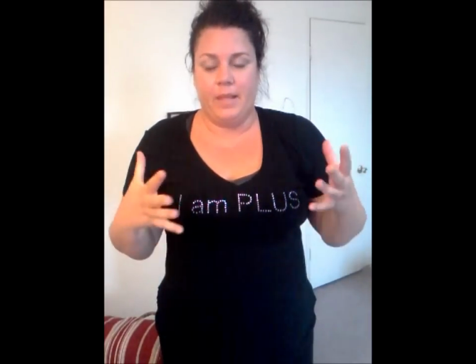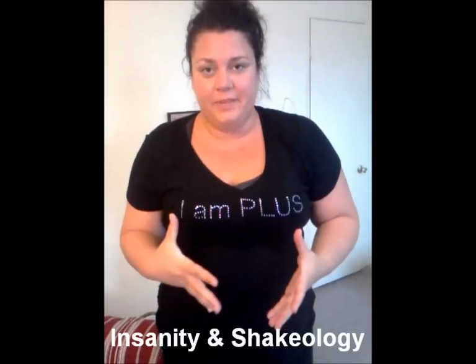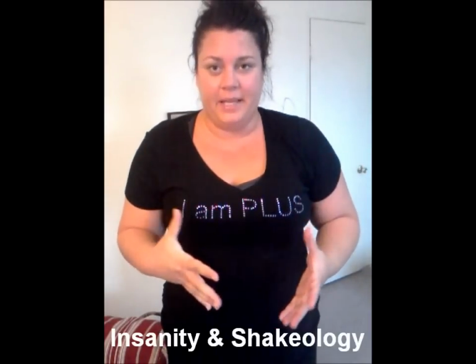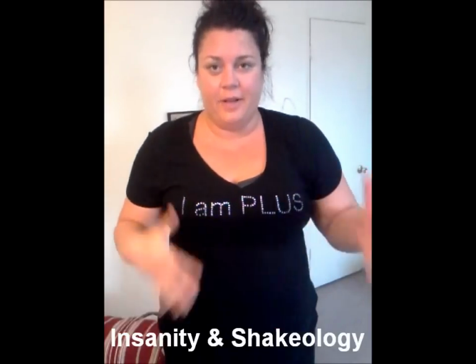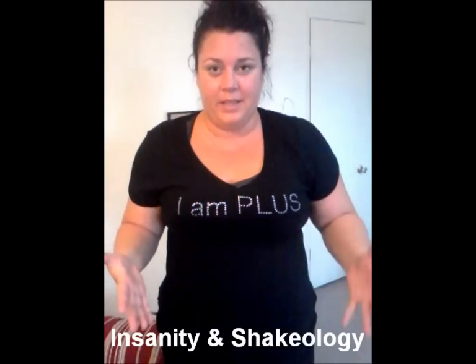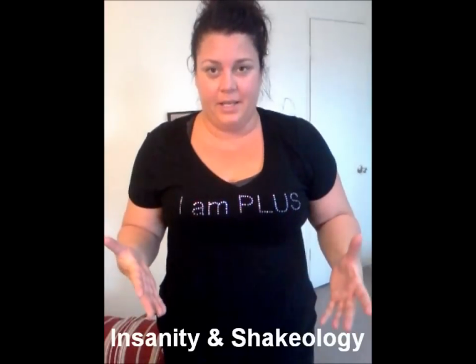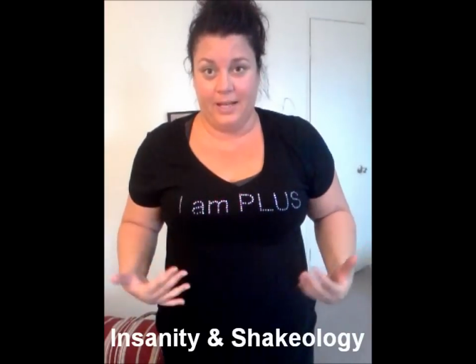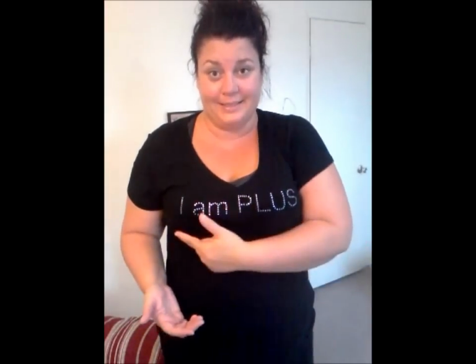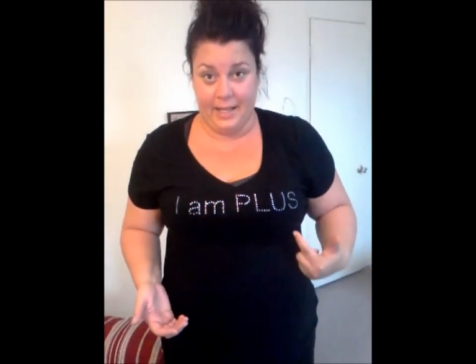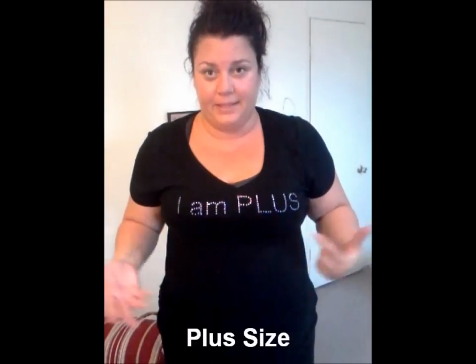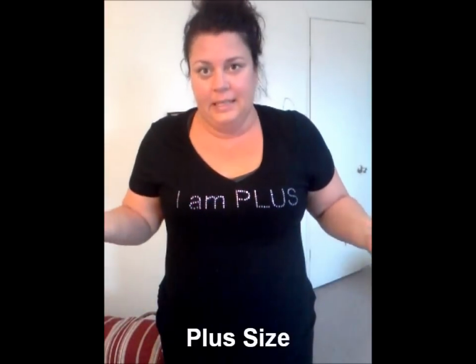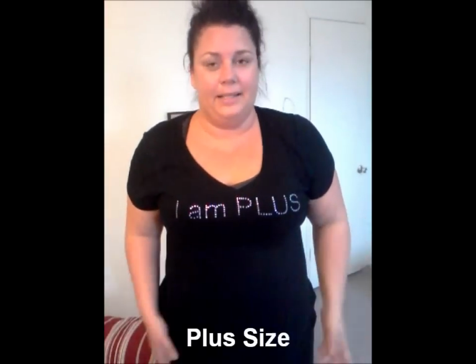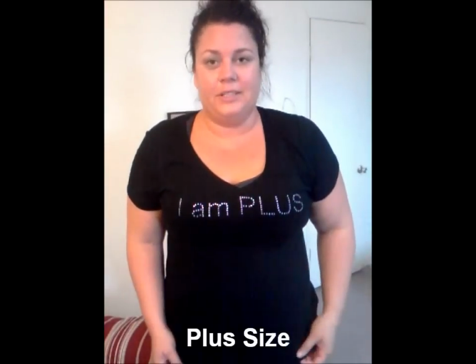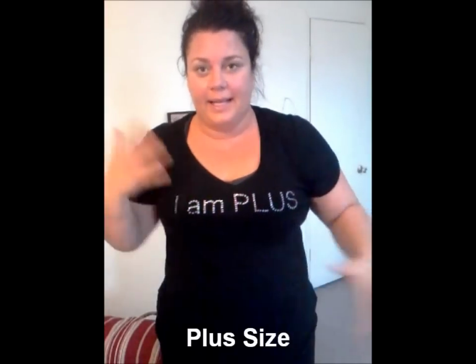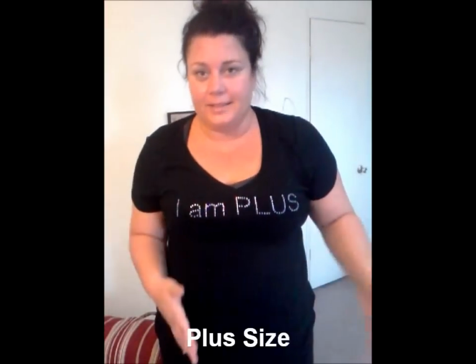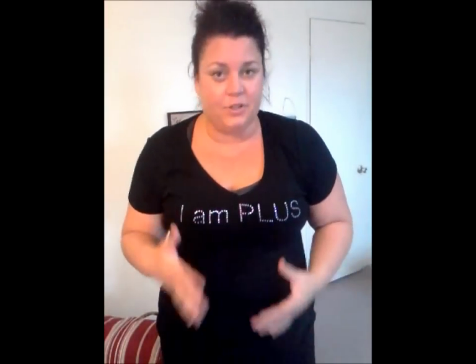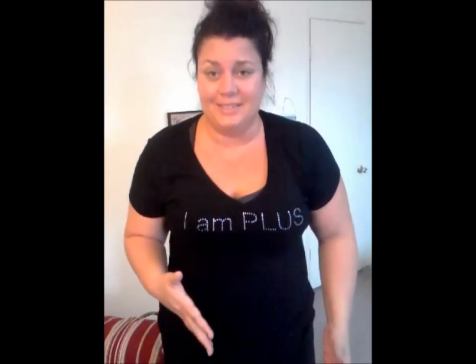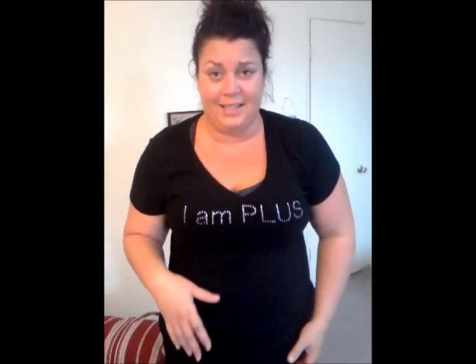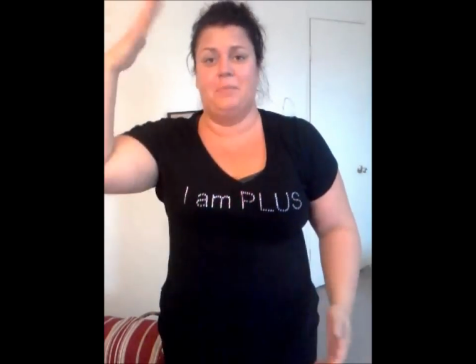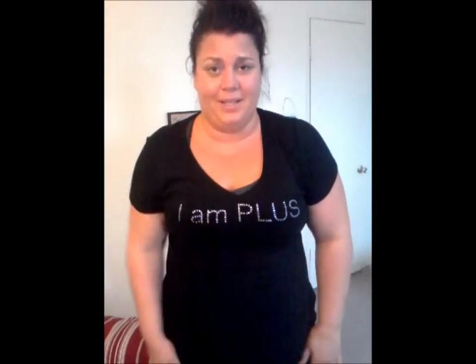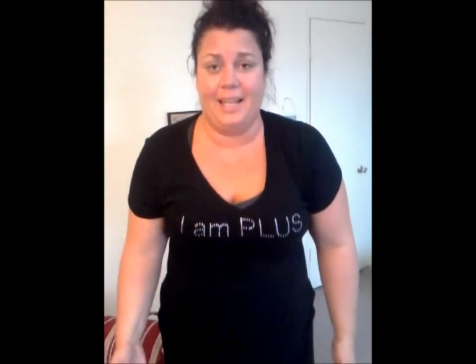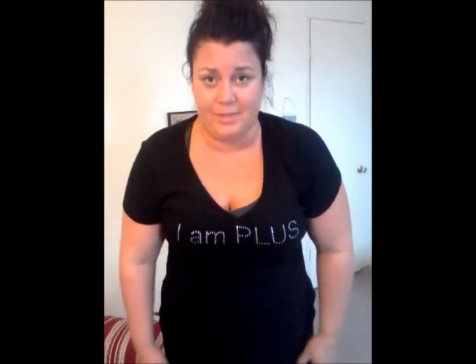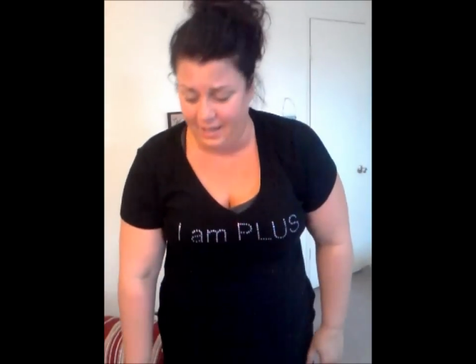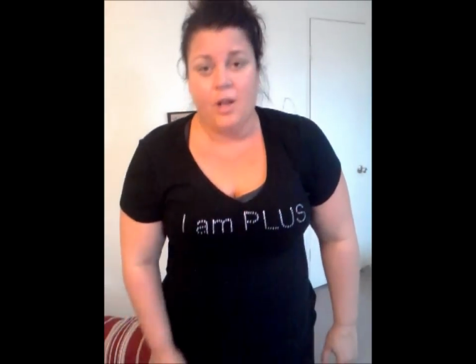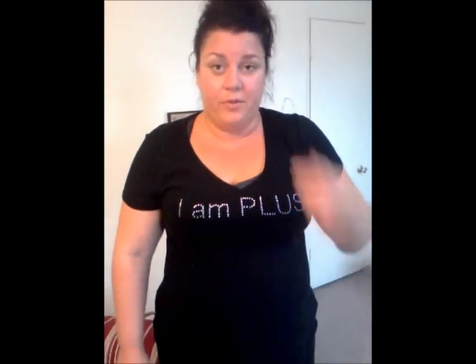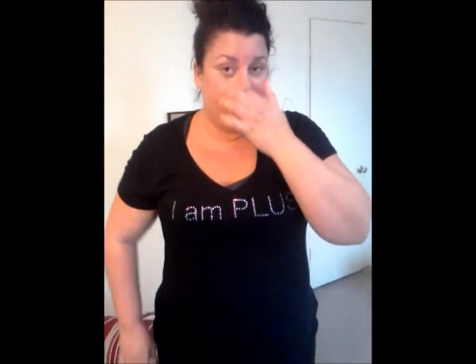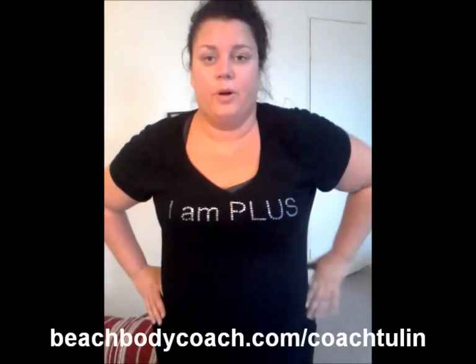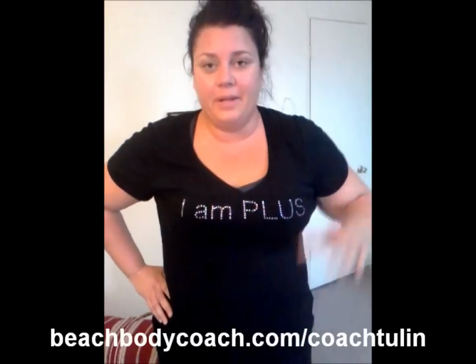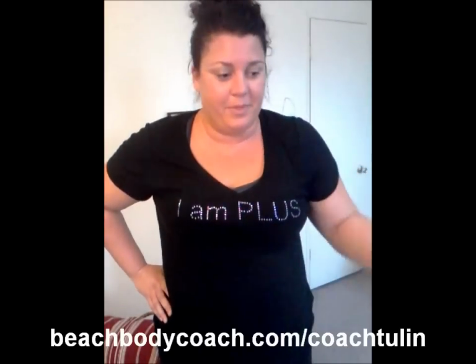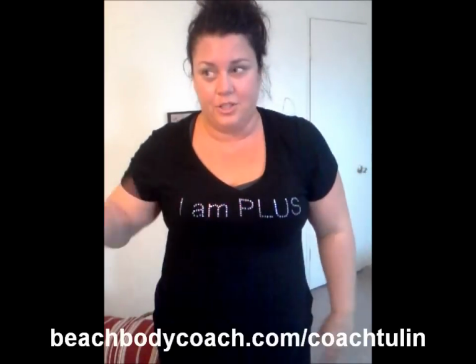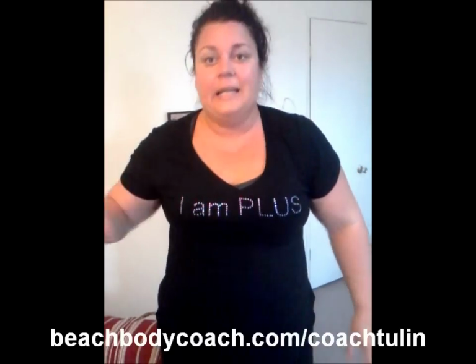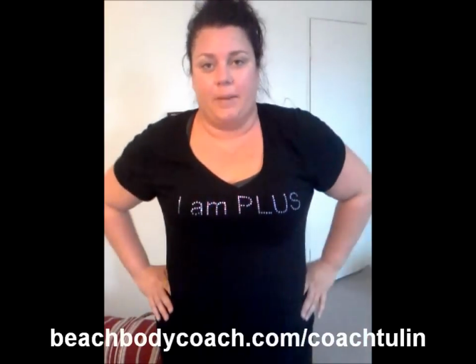I did these videos because I couldn't find other women like me who are plus size, and what does it look like in that process of trying to do insanity and seeing them jumping and thinking, I can't even raise my knee more than a few inches from the floor. How do I get from there to jumping?